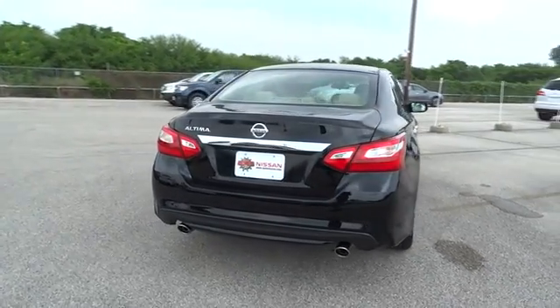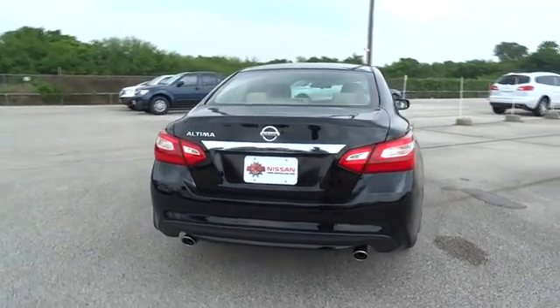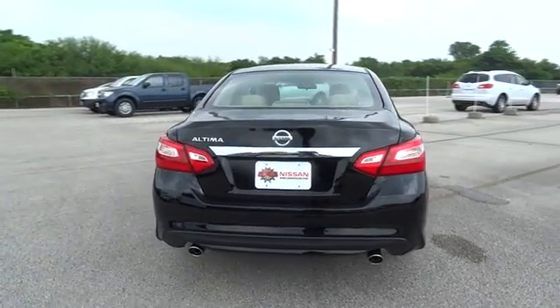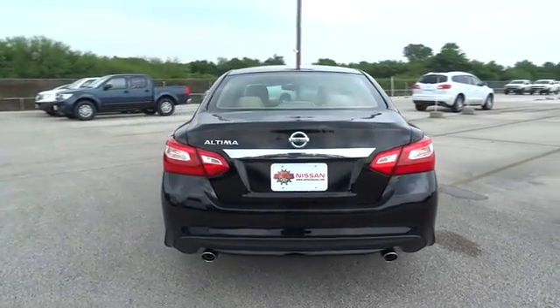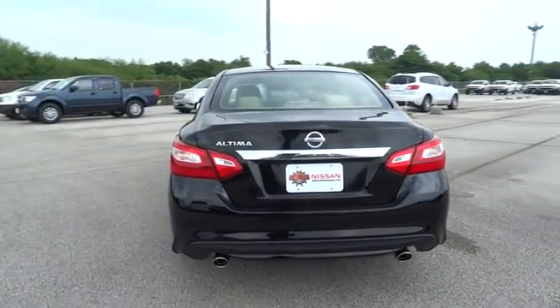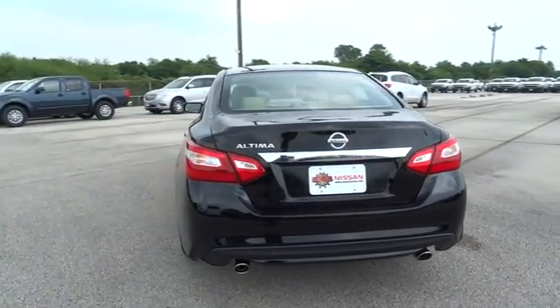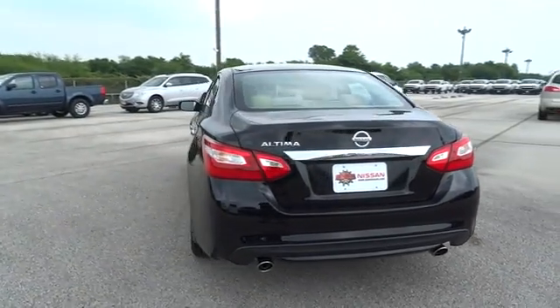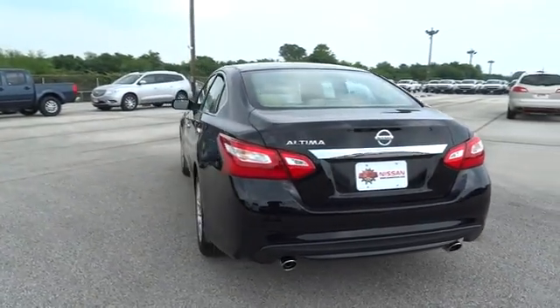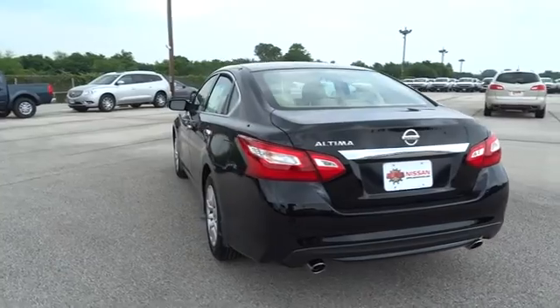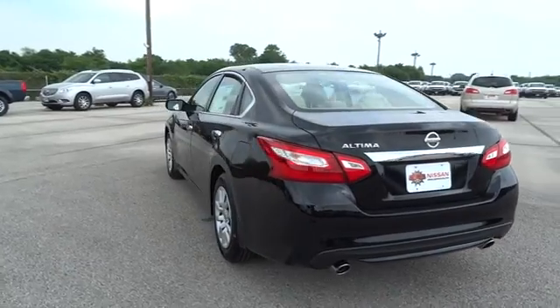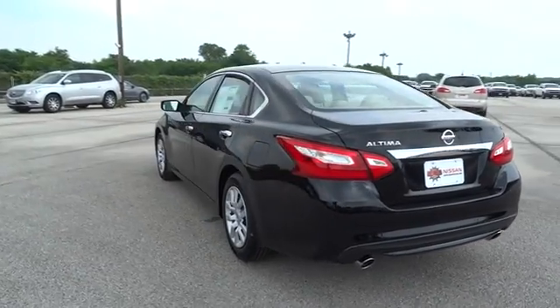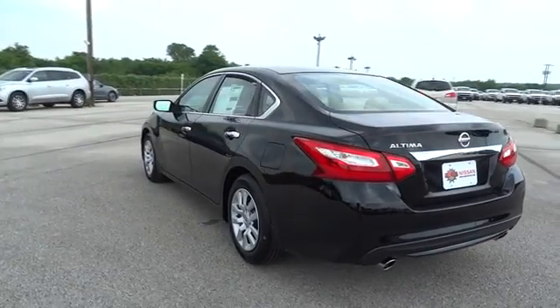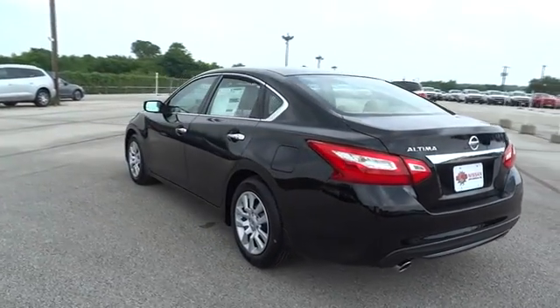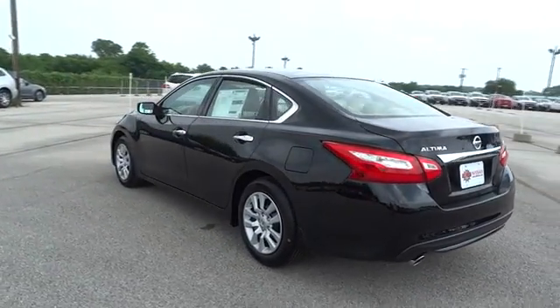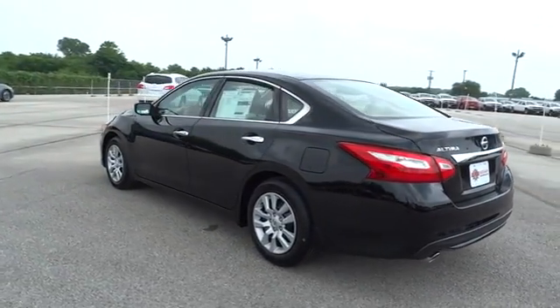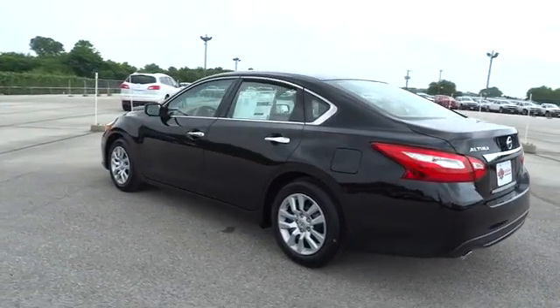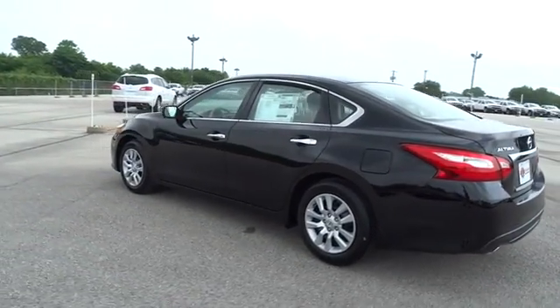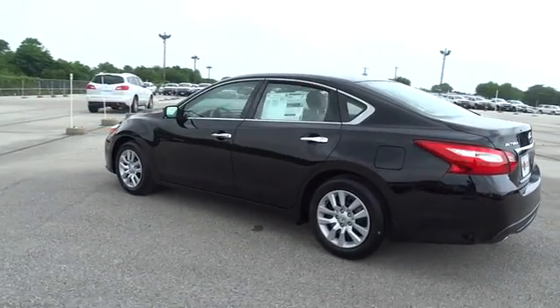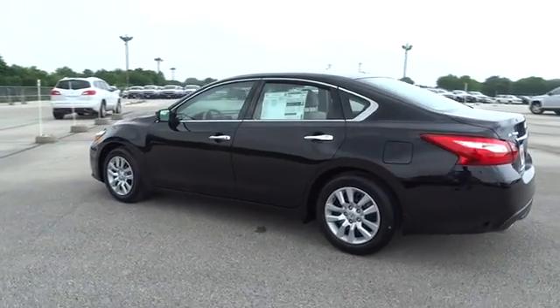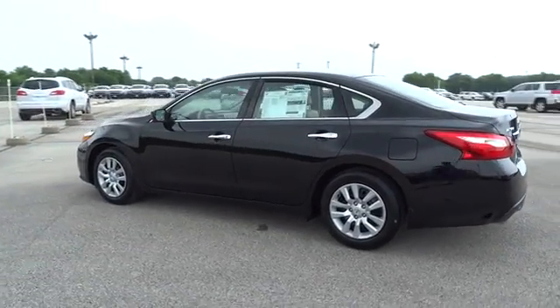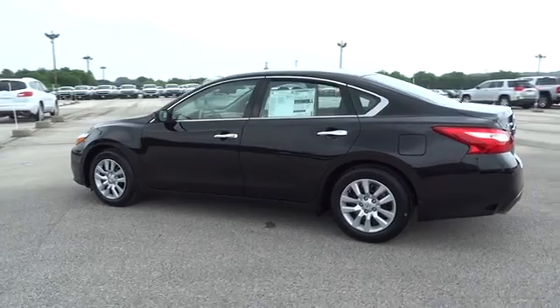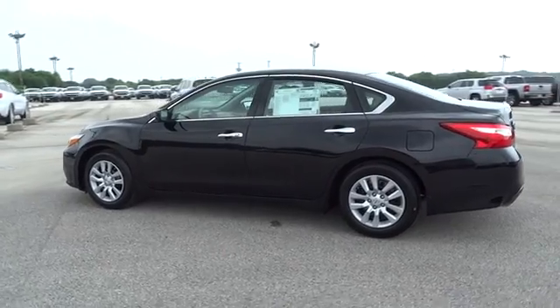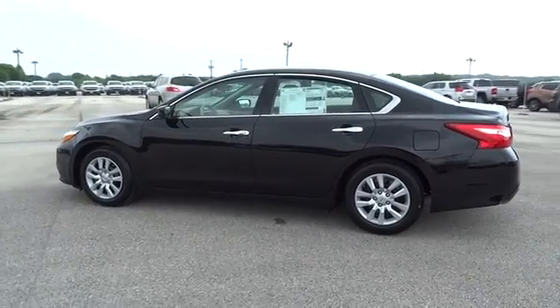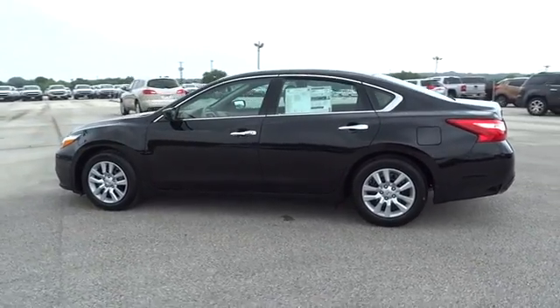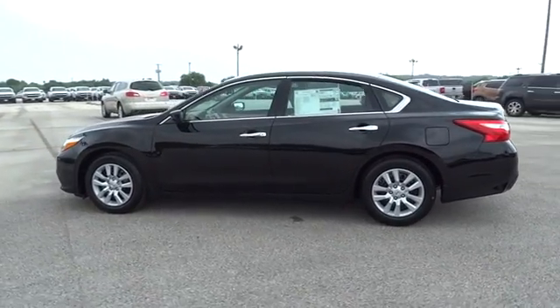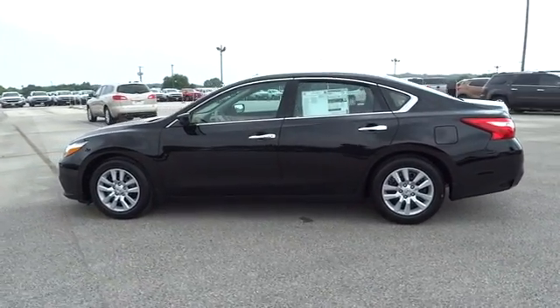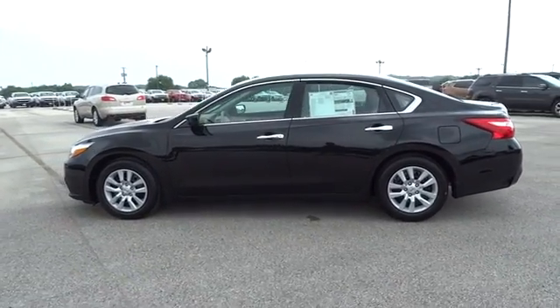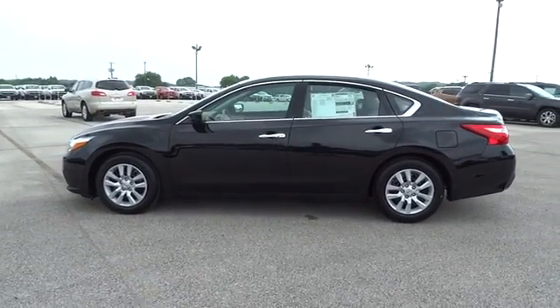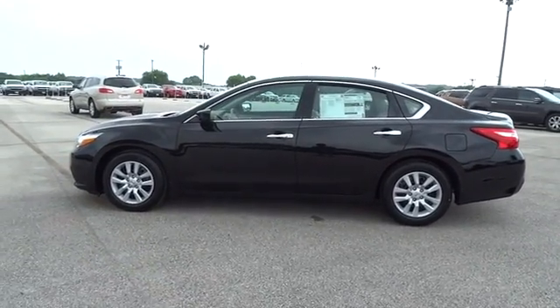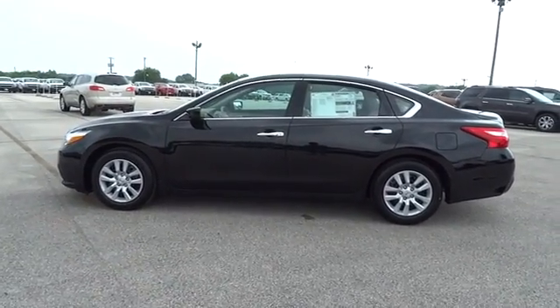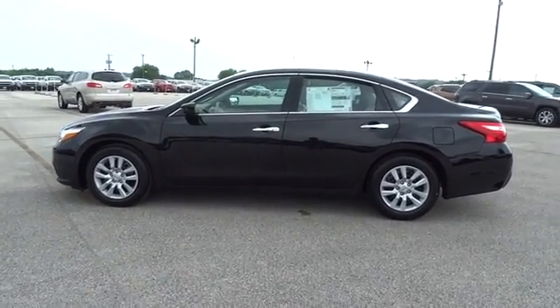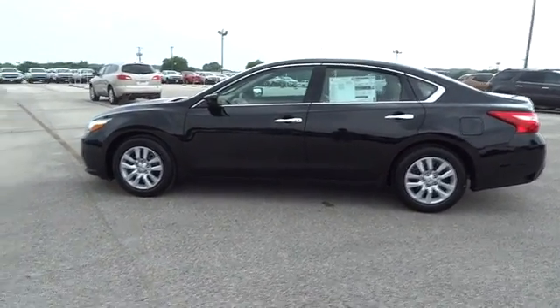Keyless entry, traction control, steering wheel audio control, anti-lock braking system, backup camera, stability control, Bluetooth, power steering, adjustable steering wheel, four-wheel disc brakes, cruise control, keyless start.